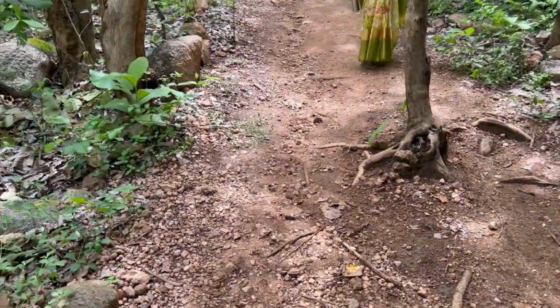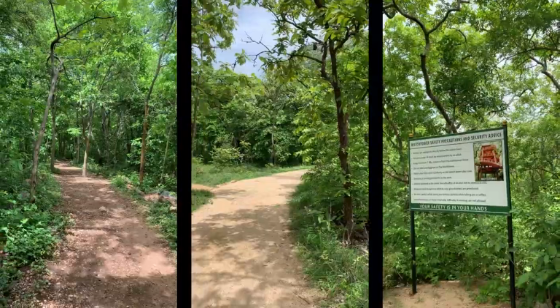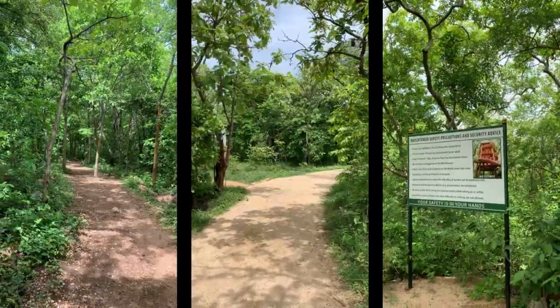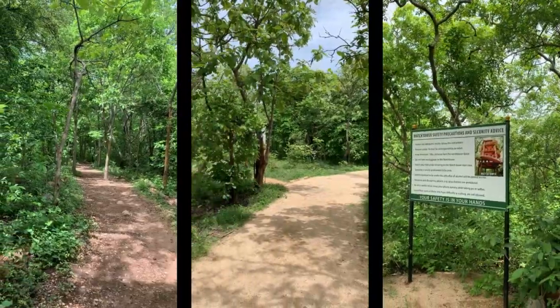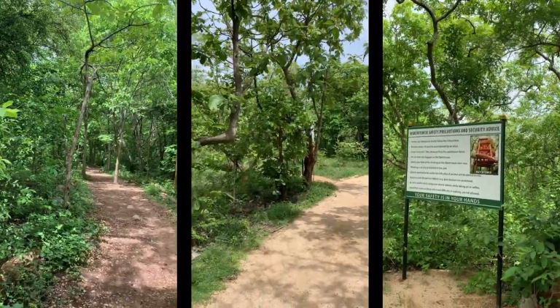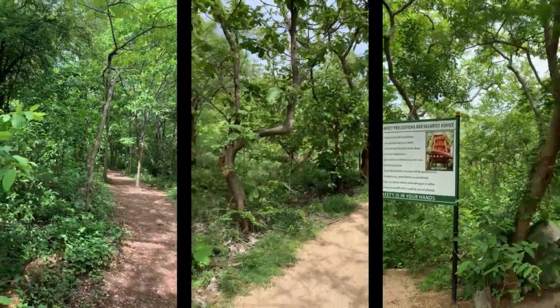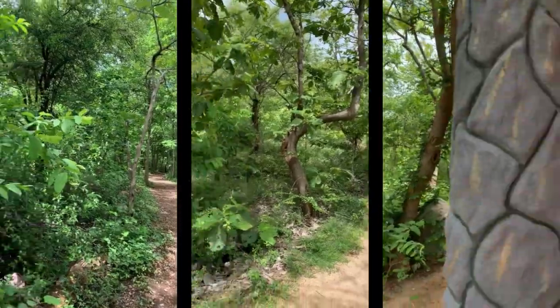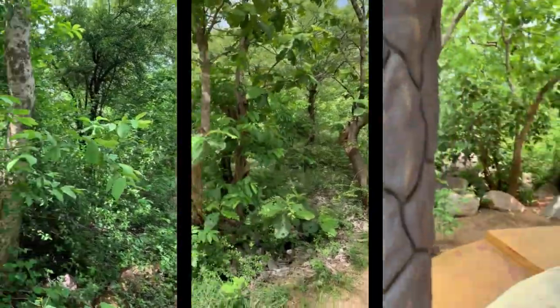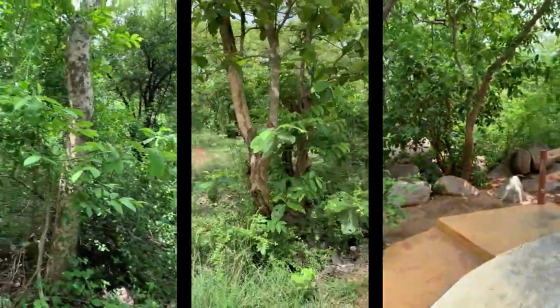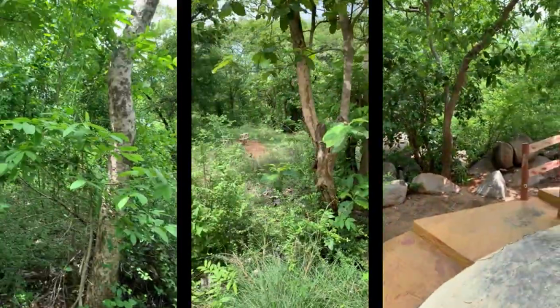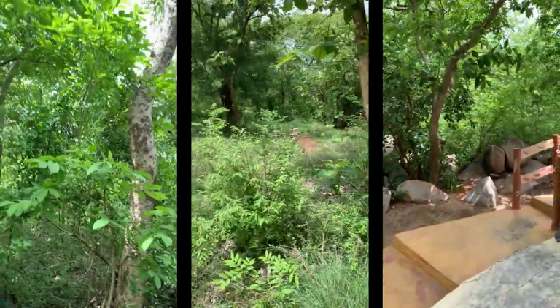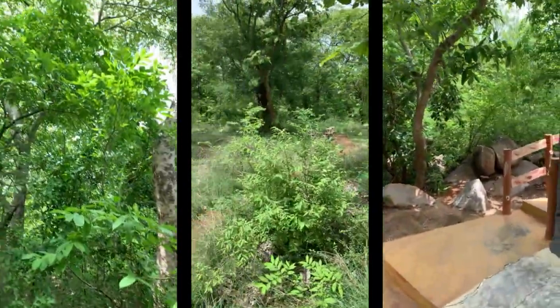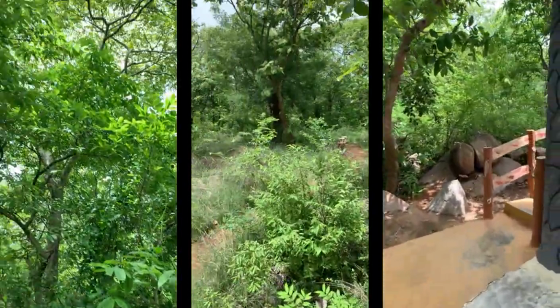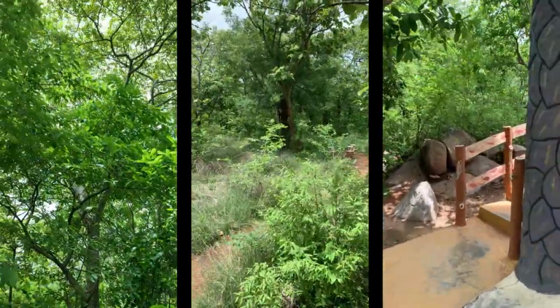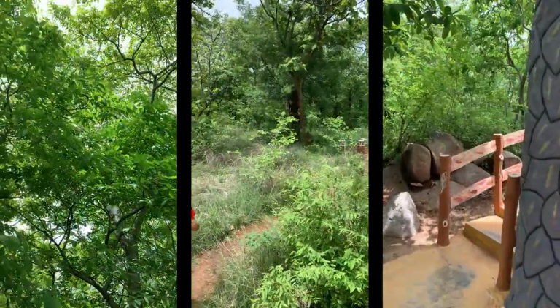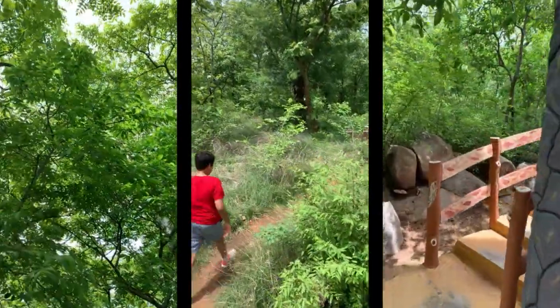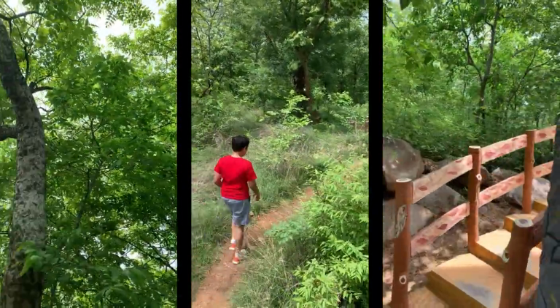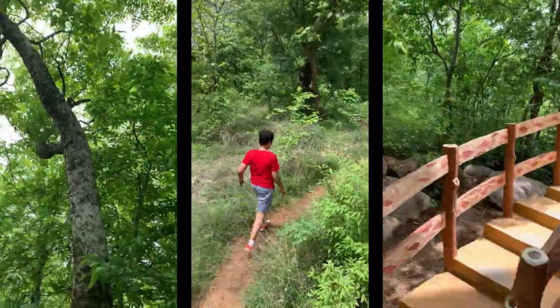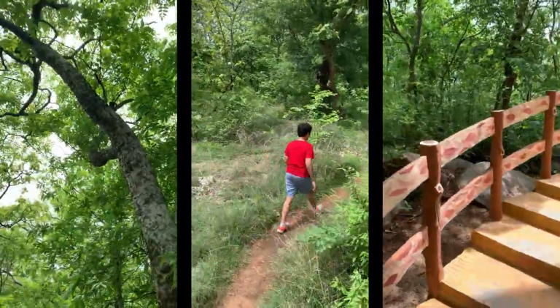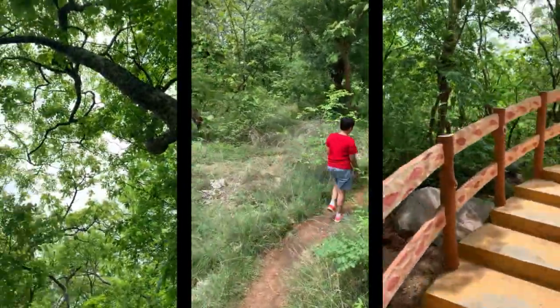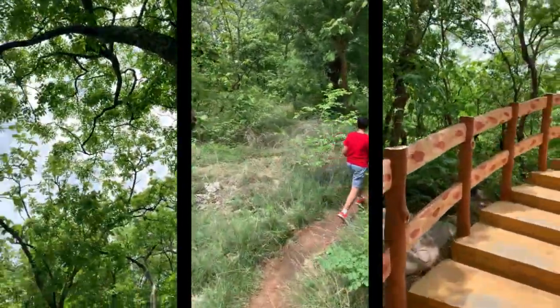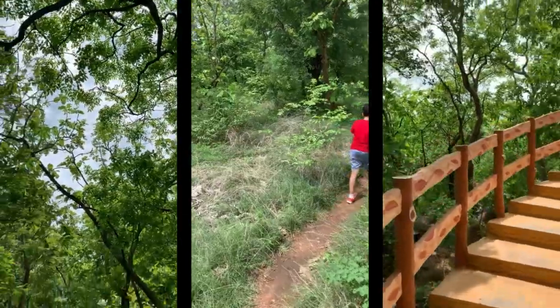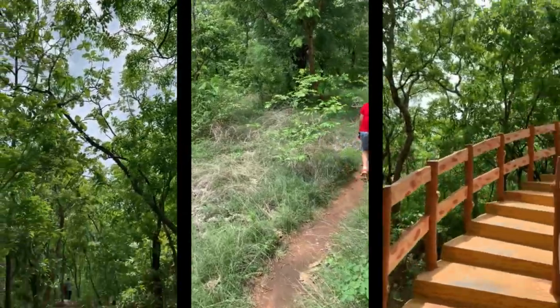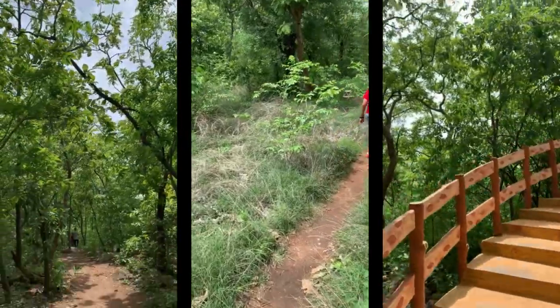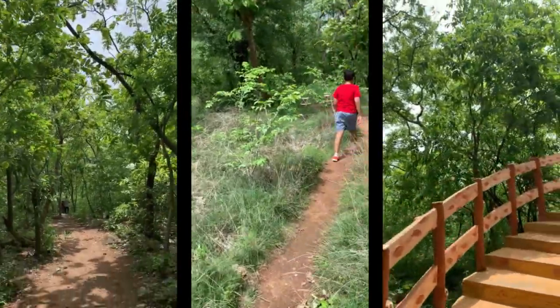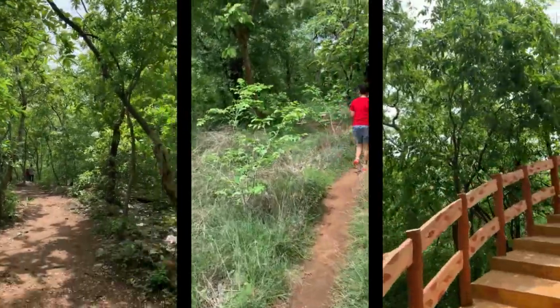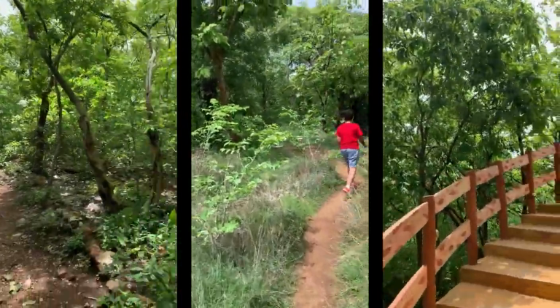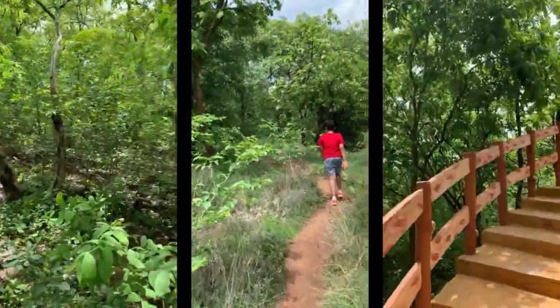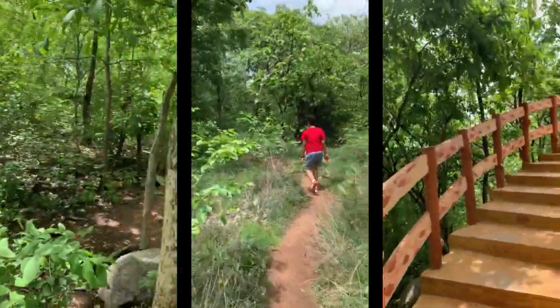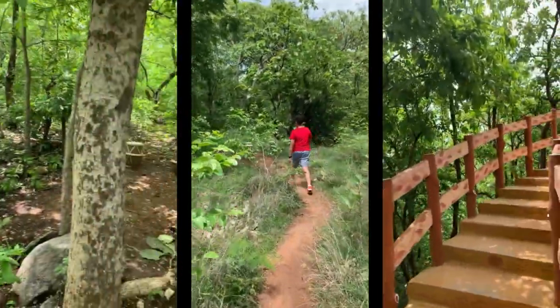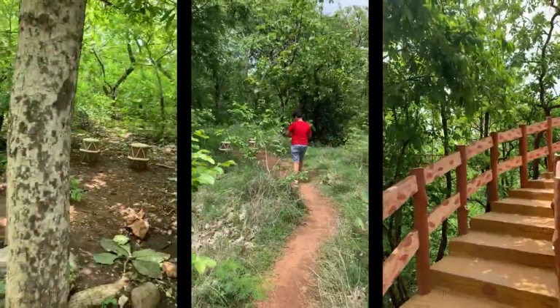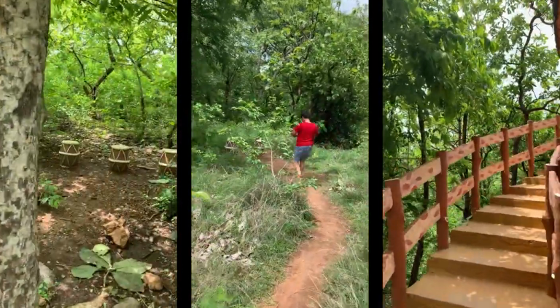After a tiring walk of 20 minutes, we finally reached the watchtower. This tower has a height equal to 4 floors, and we went all the way to the top floor. The view from the top floor is amazing.